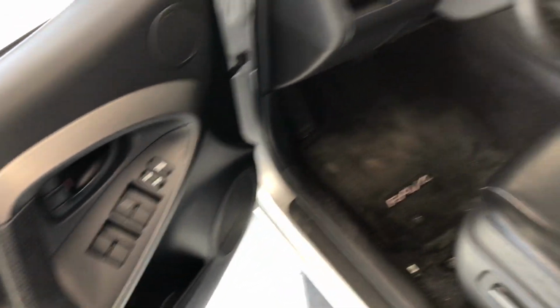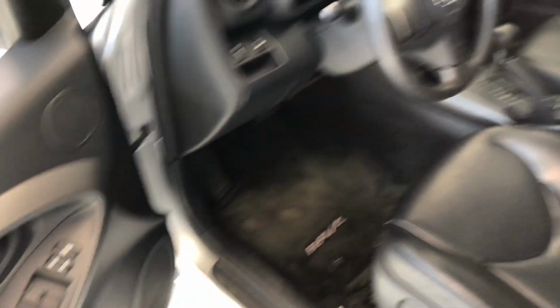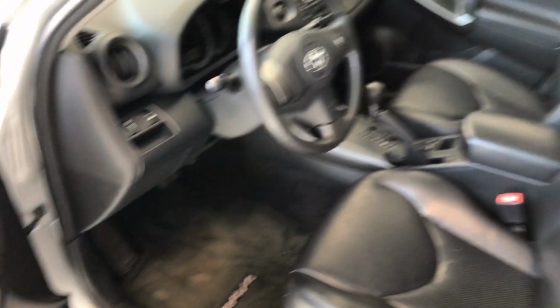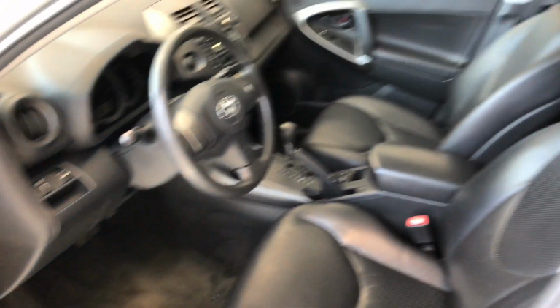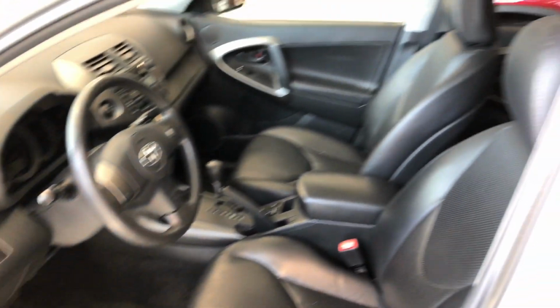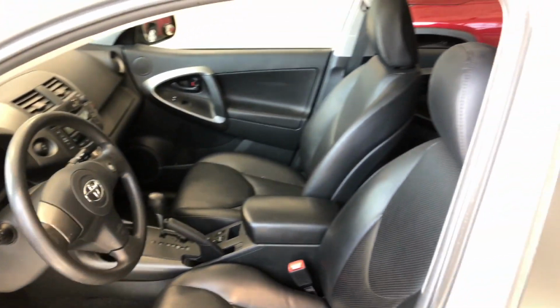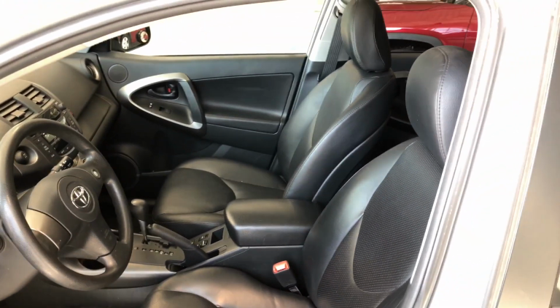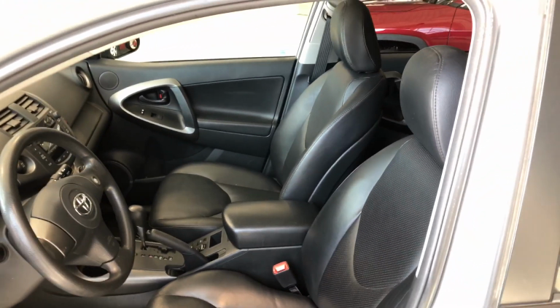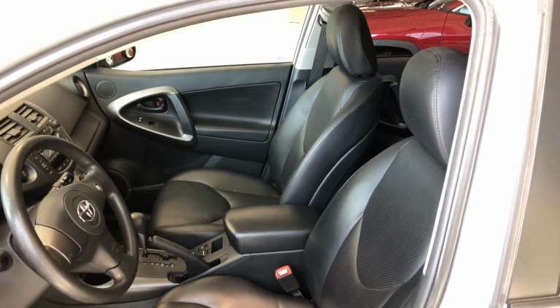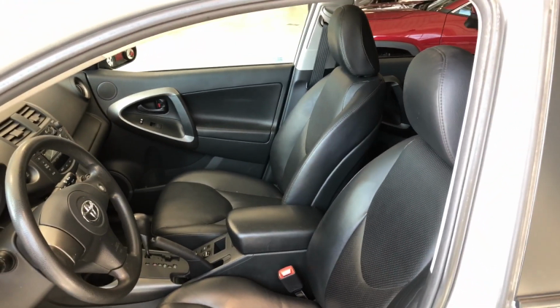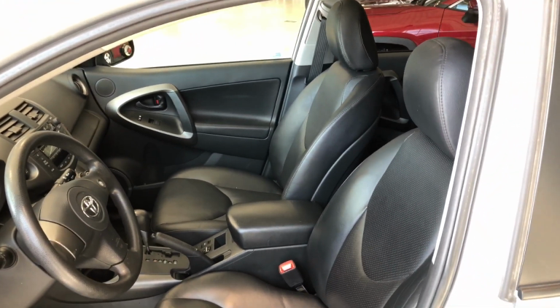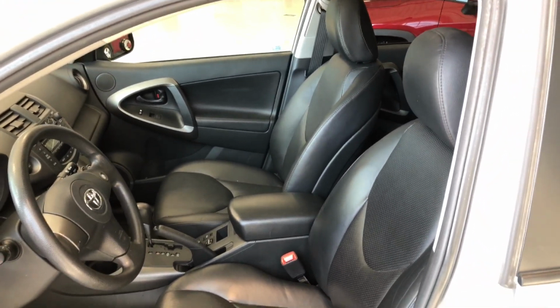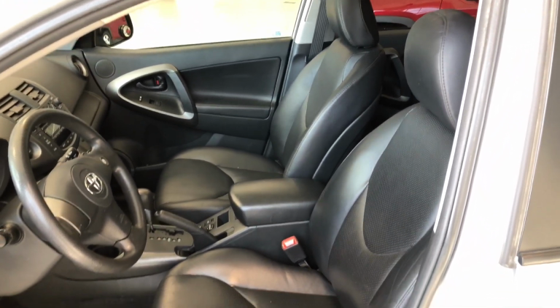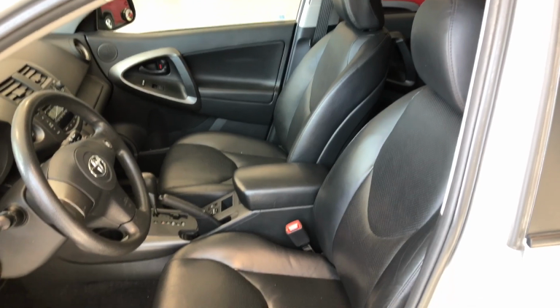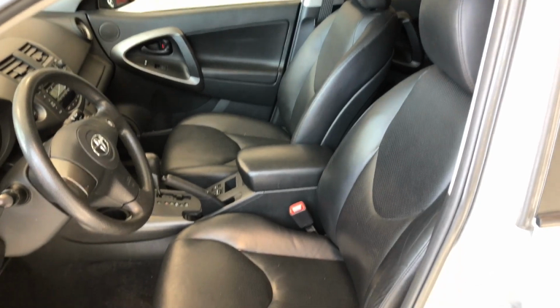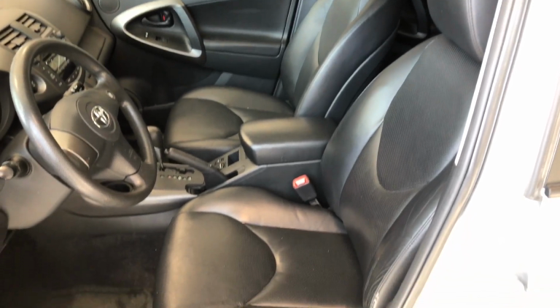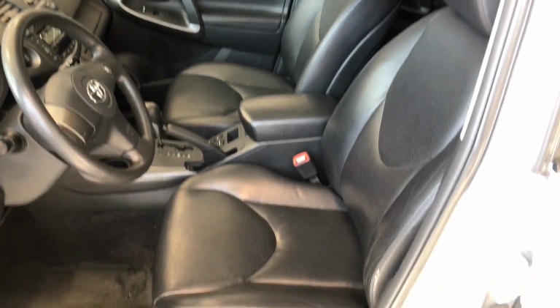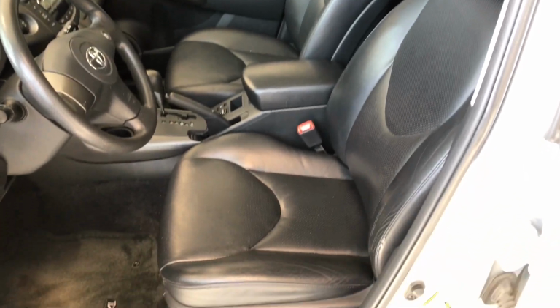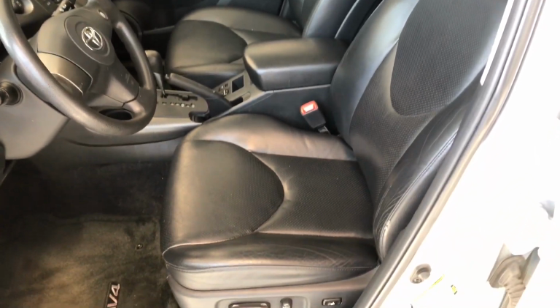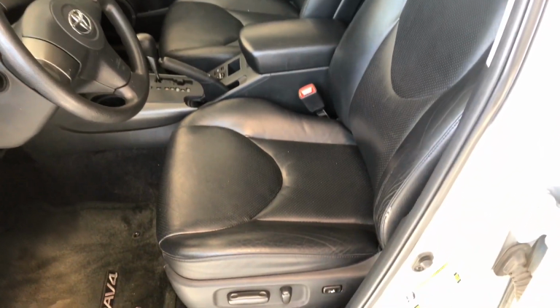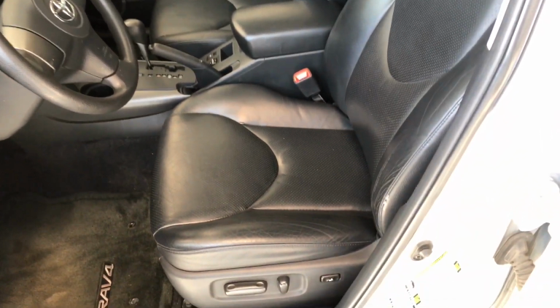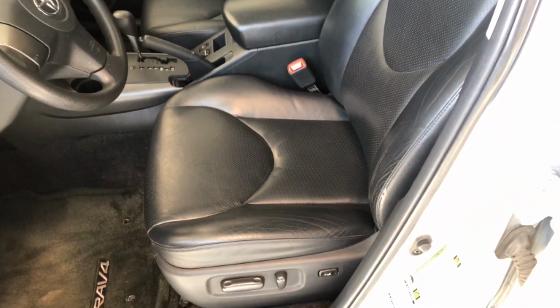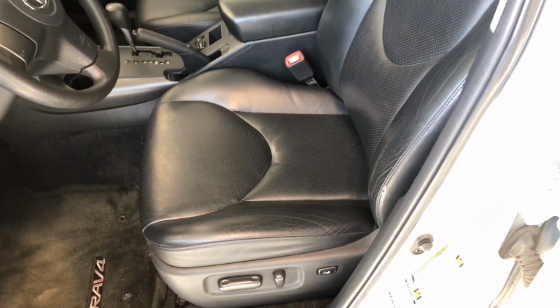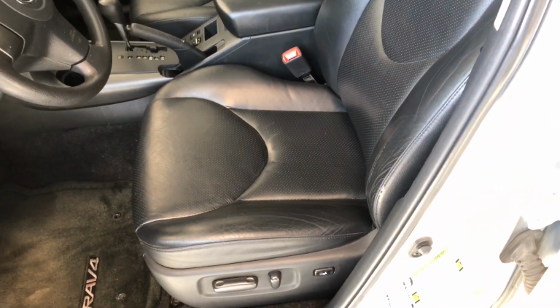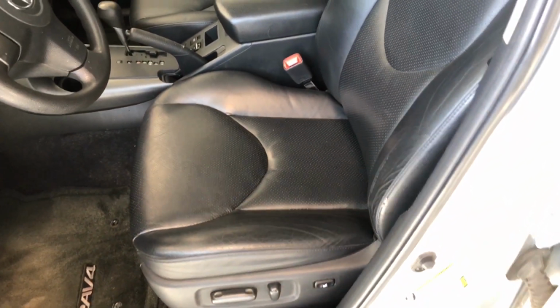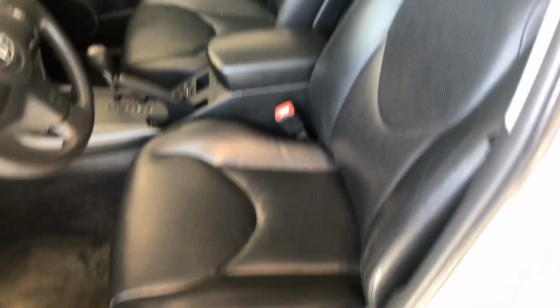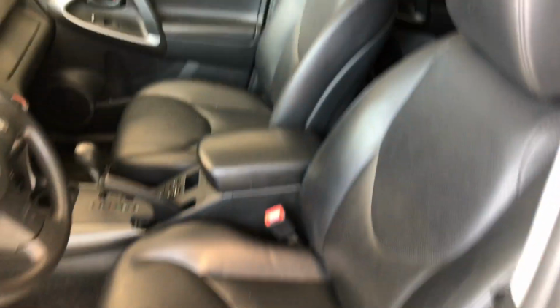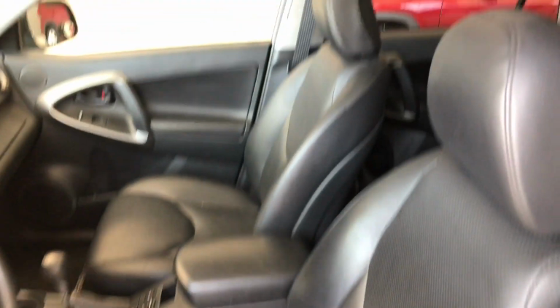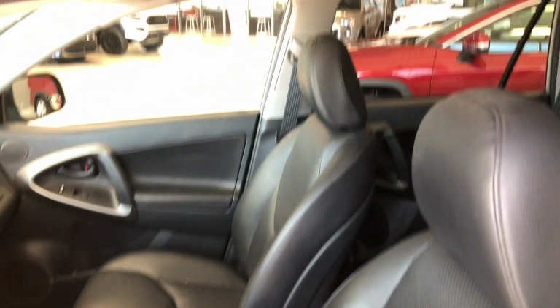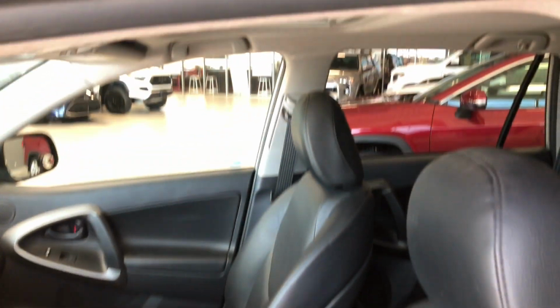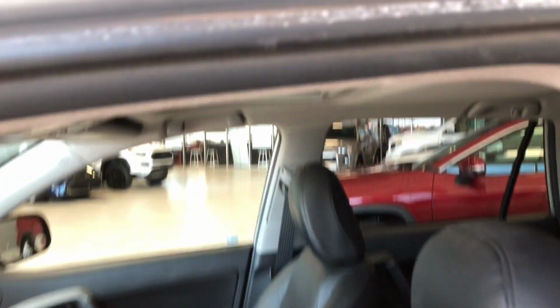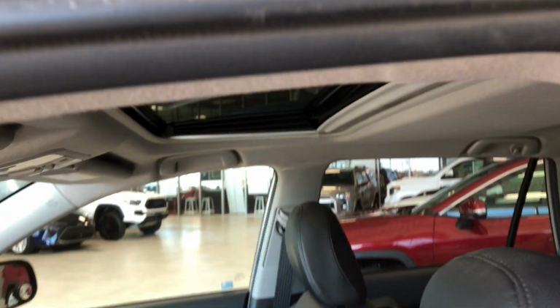Taking a look inside this RAV4, you can see it comes equipped with black leather seating. On the bottom you'll find your power seating adjustment buttons, and on the top you also have a power moonroof.